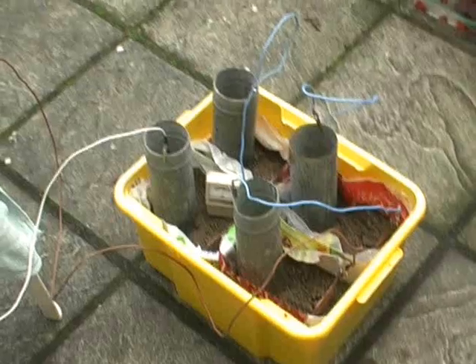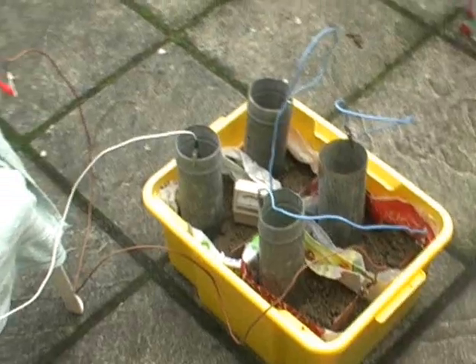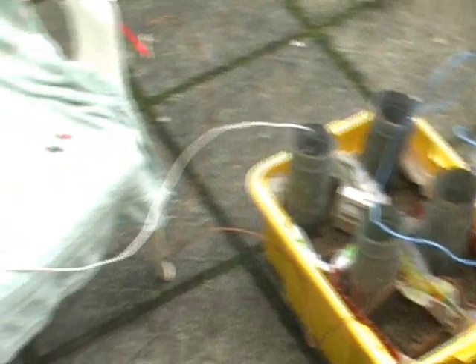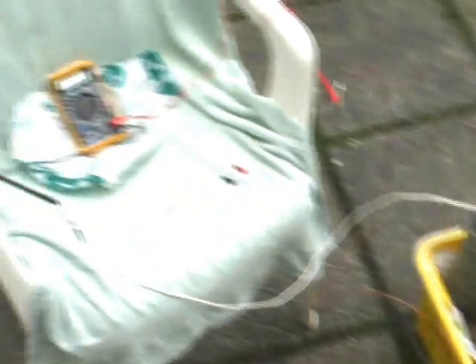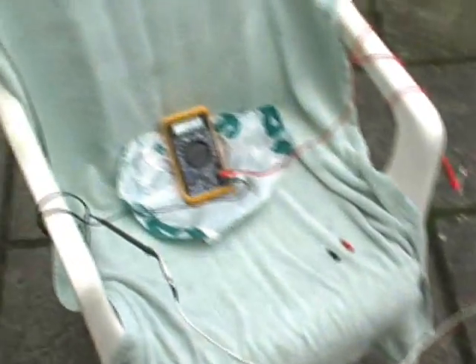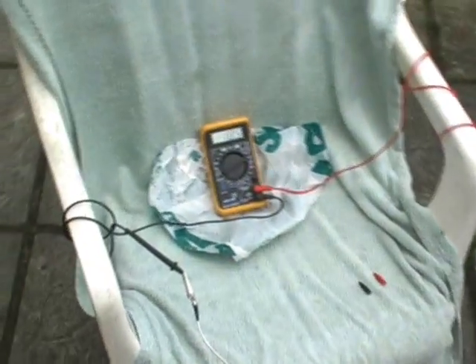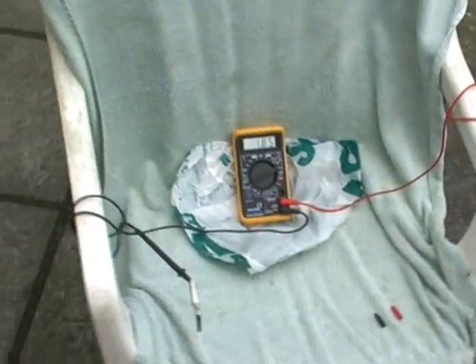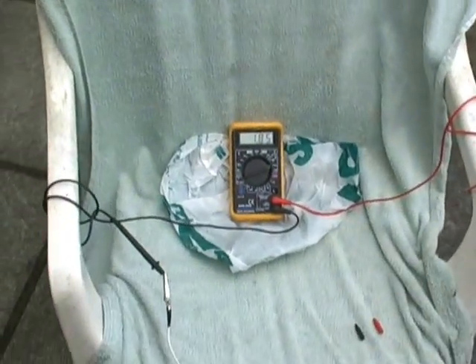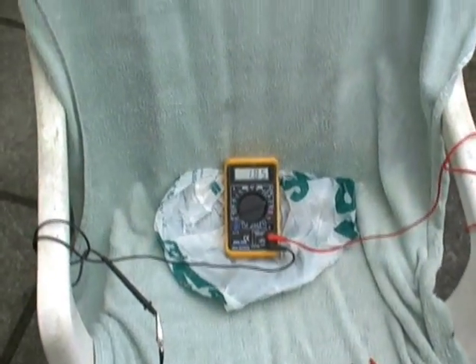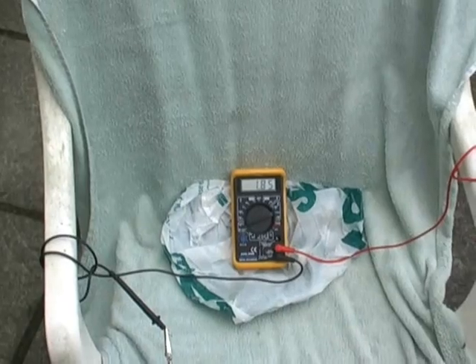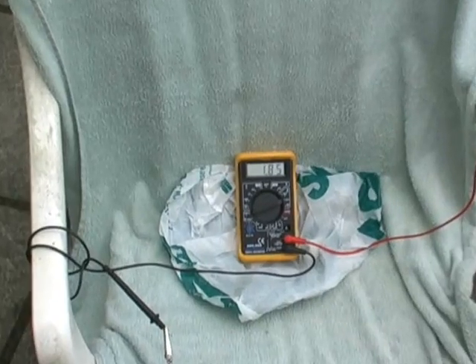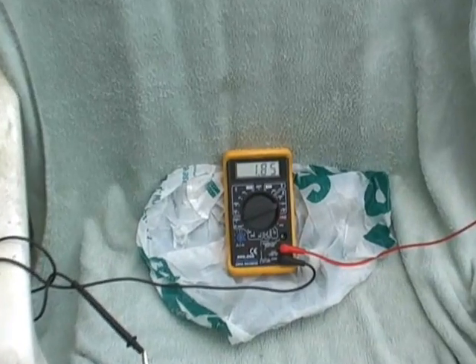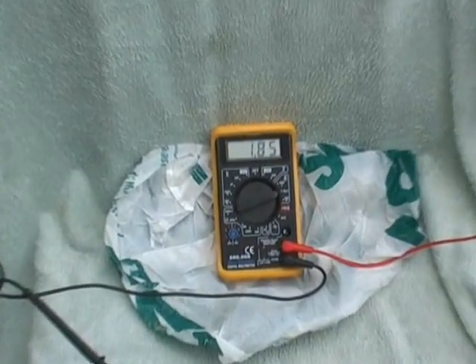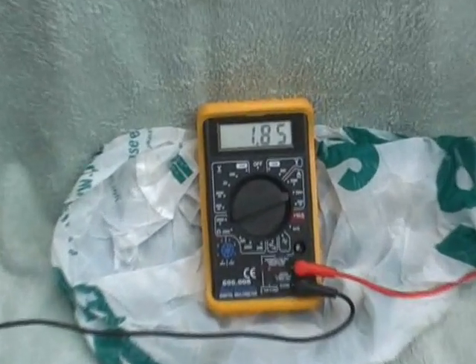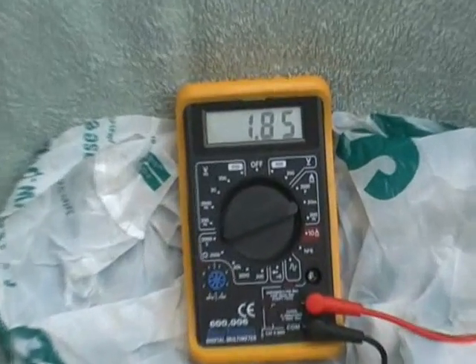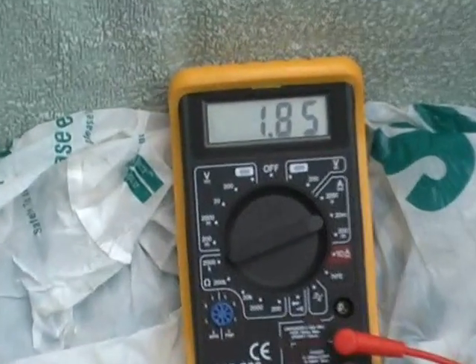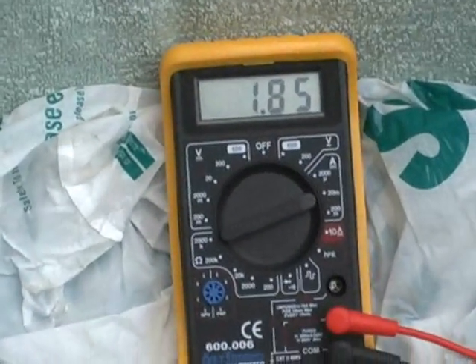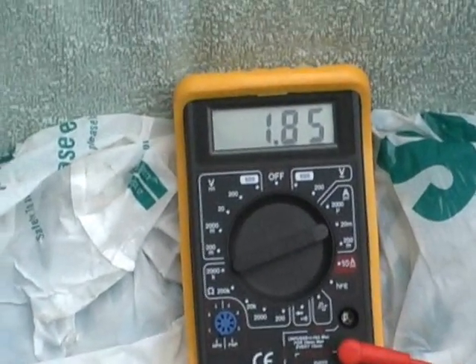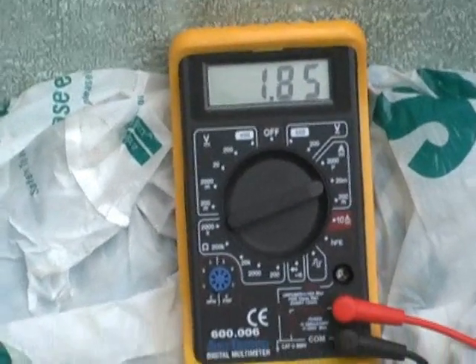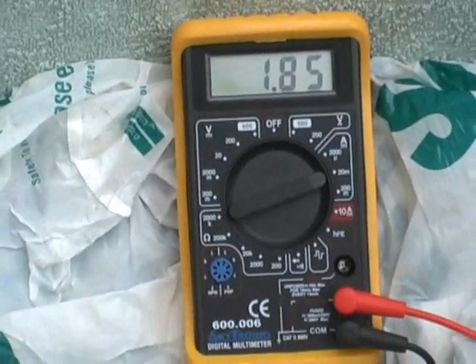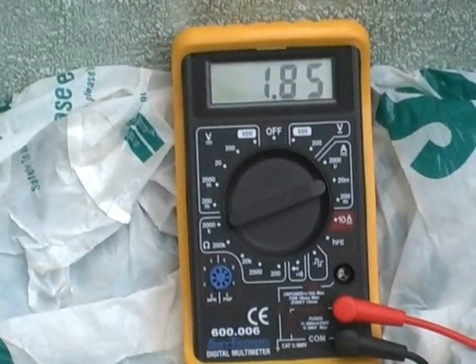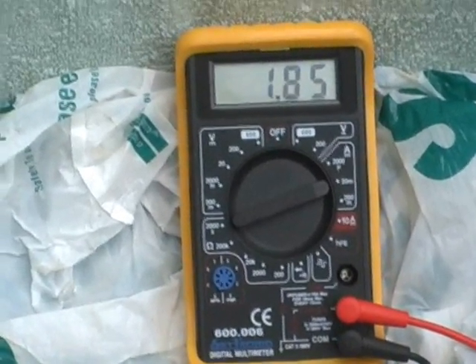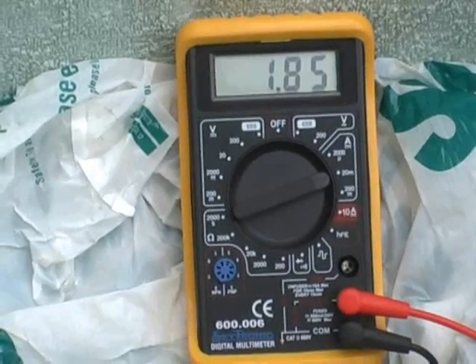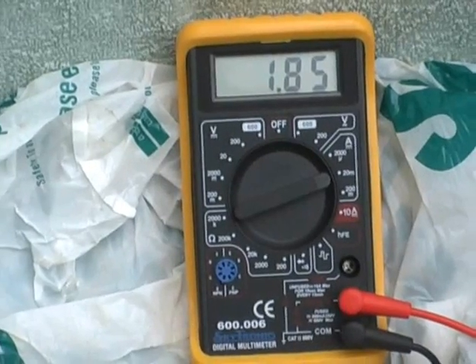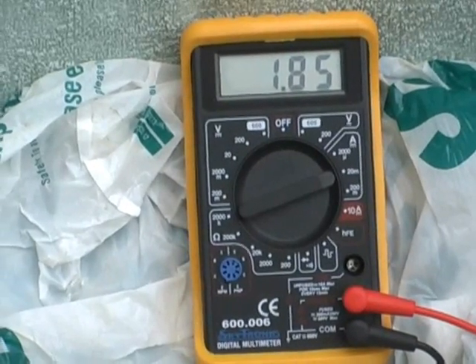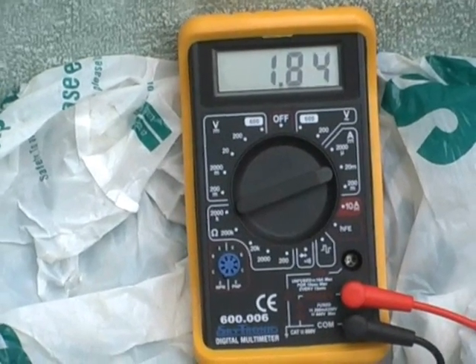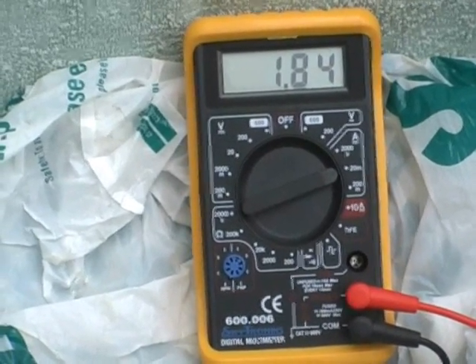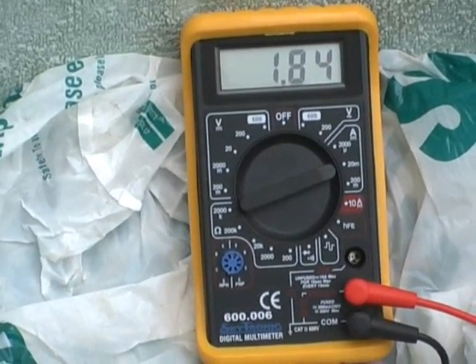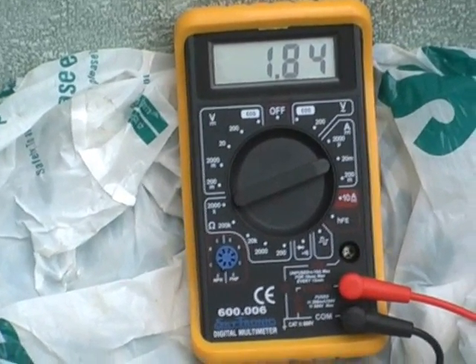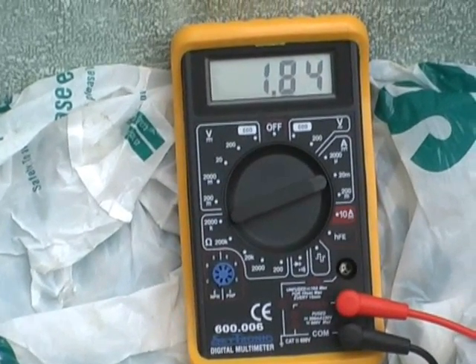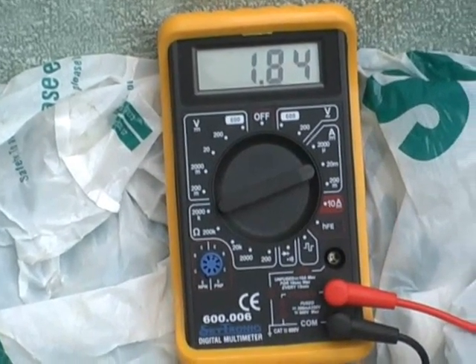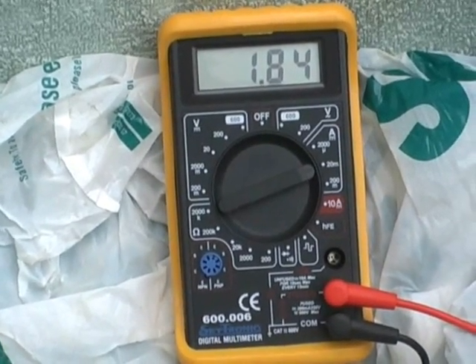OK, five minutes later — 1.85 milliamps DC.